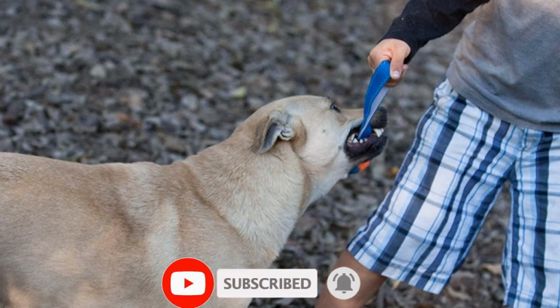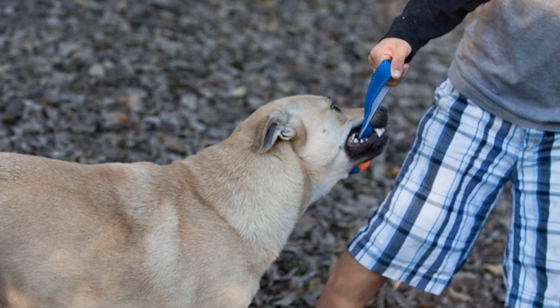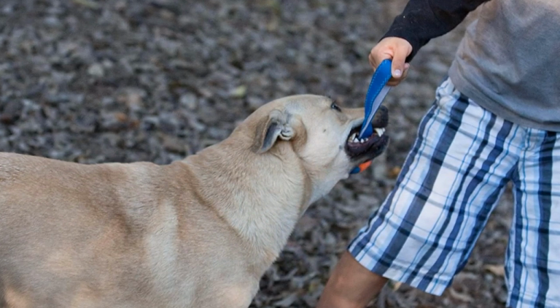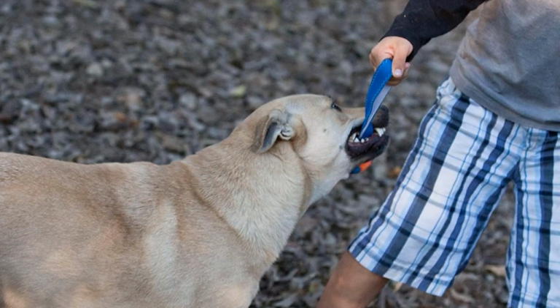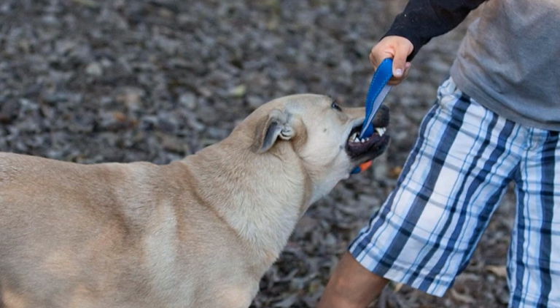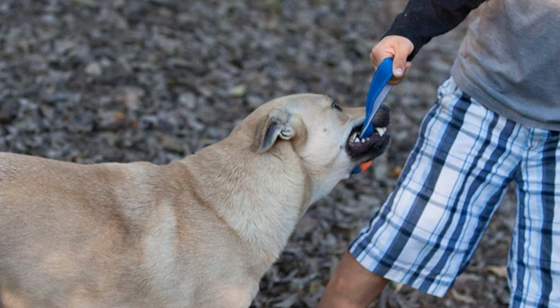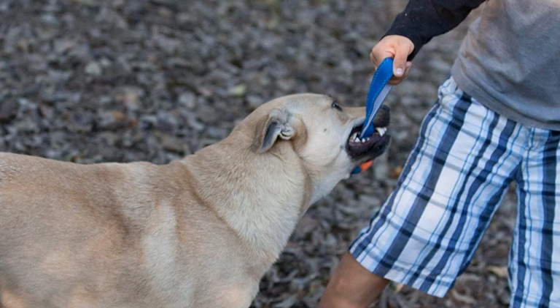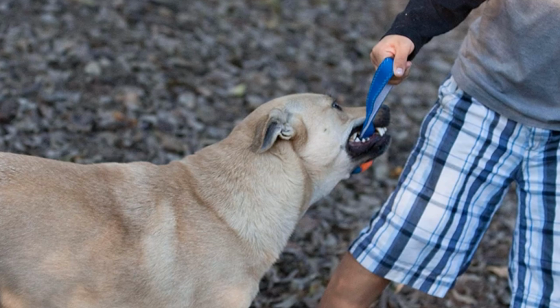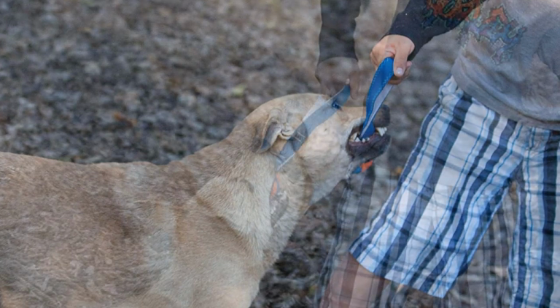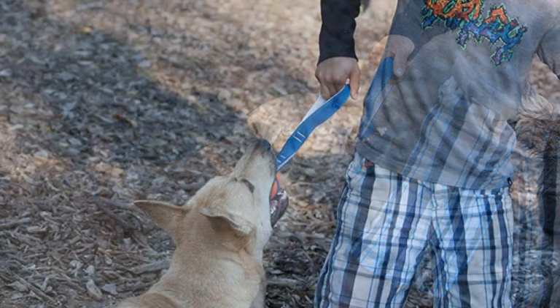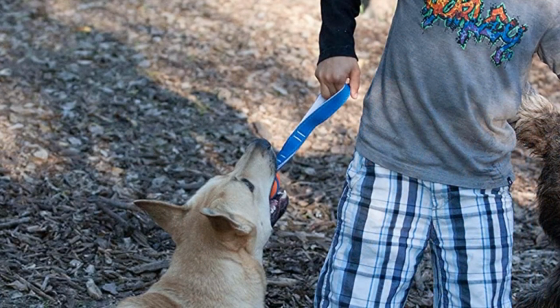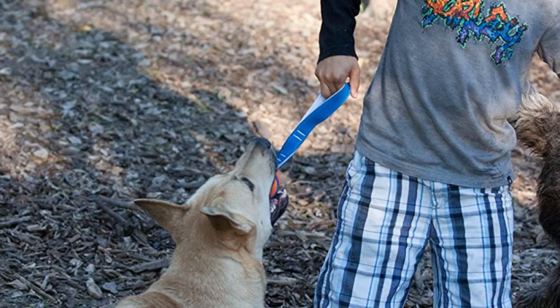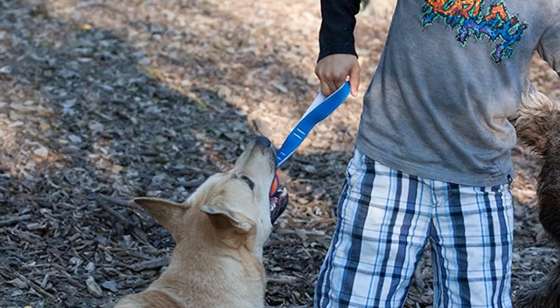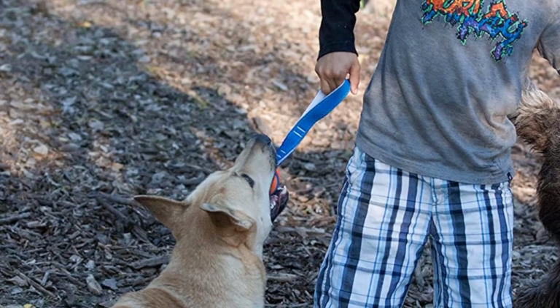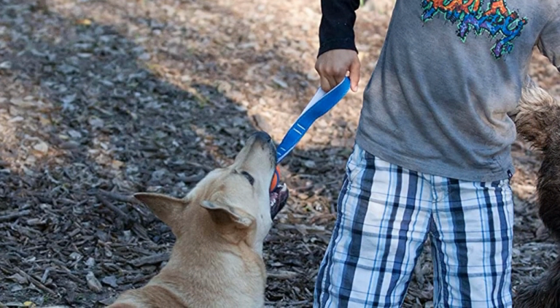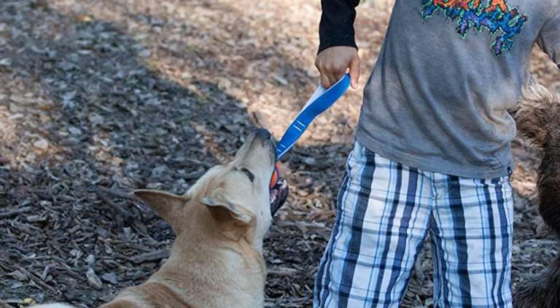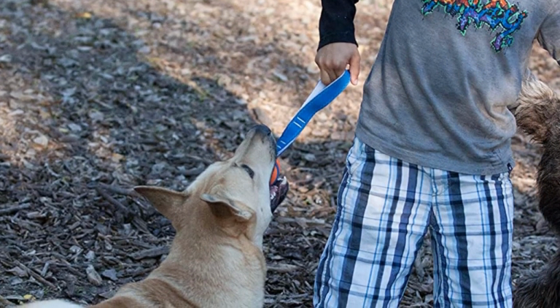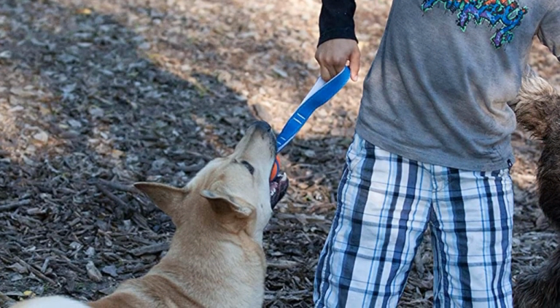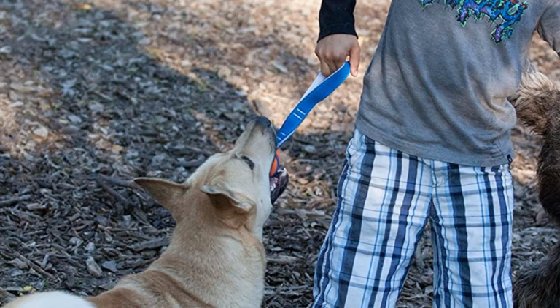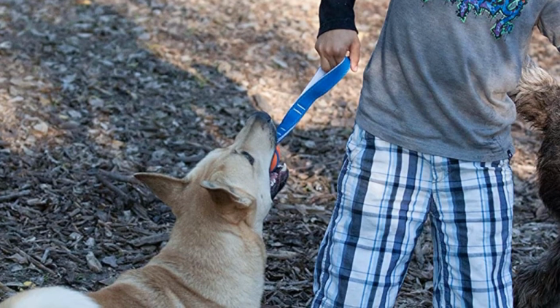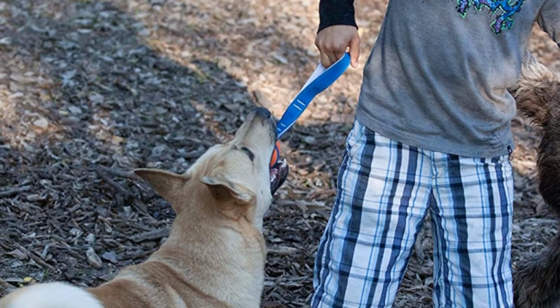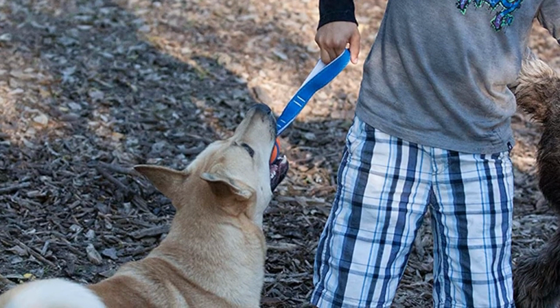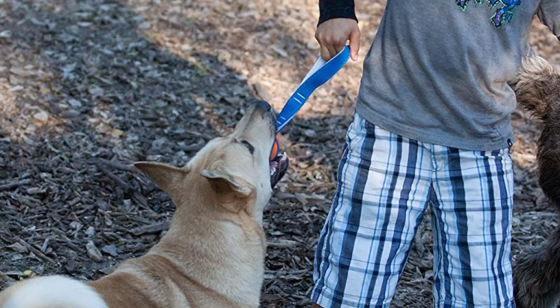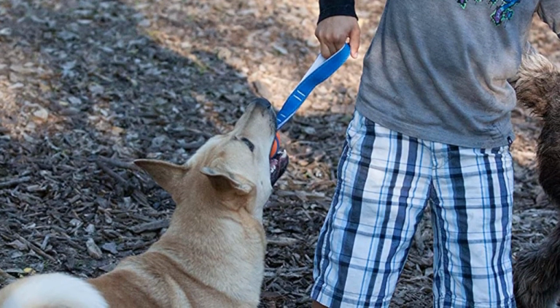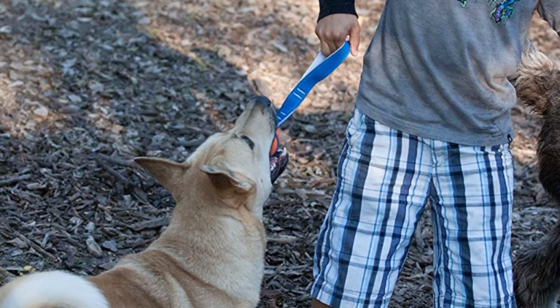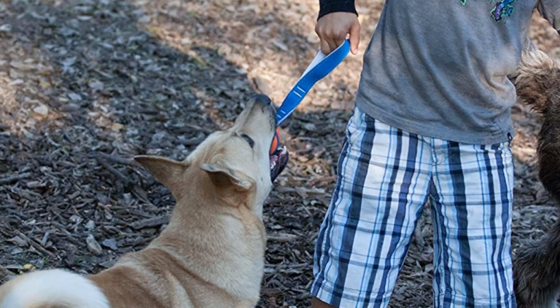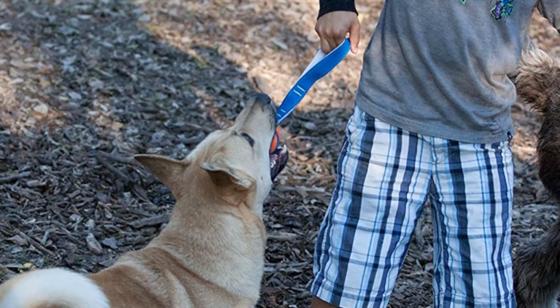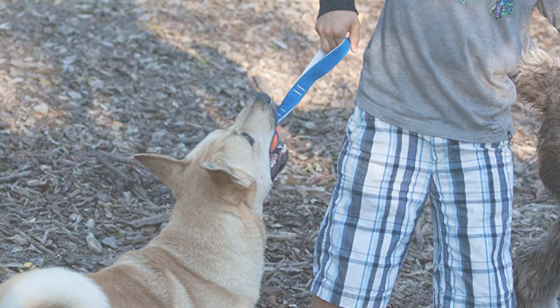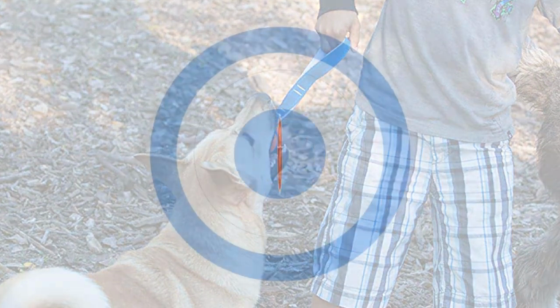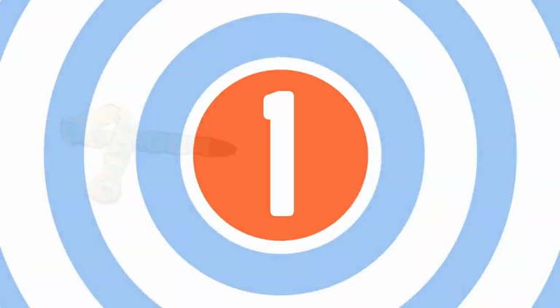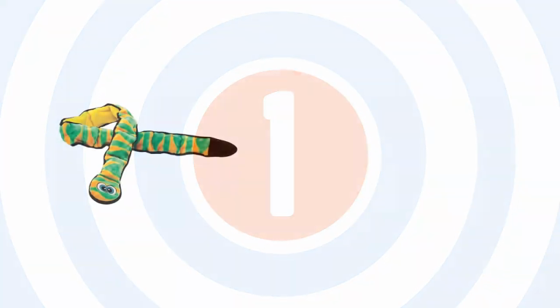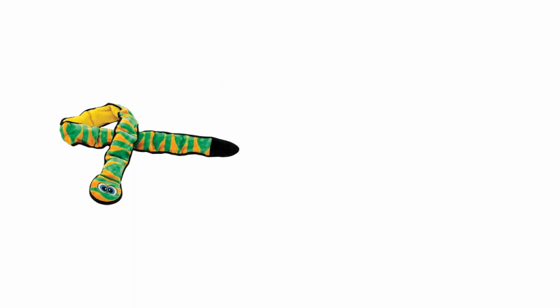Select the right size for your dog so you have a big enough ball and a long enough strap. The toy doesn't float, and the strap can fray if your dog gets a chance to chew it without supervision.